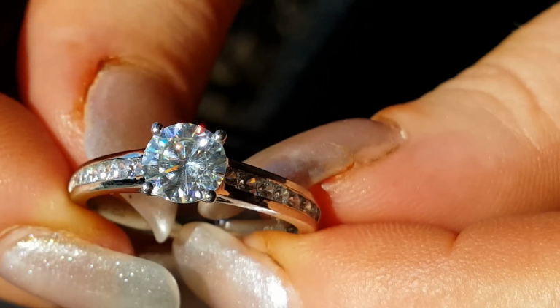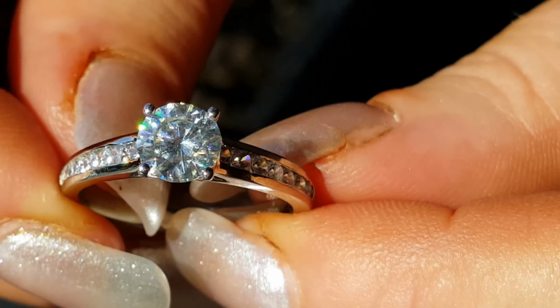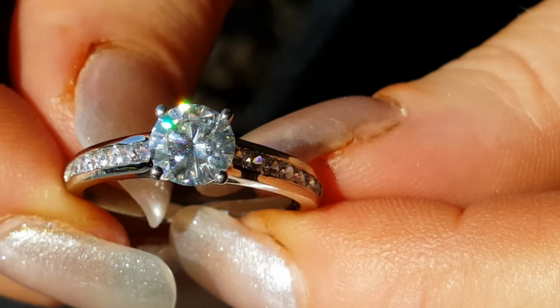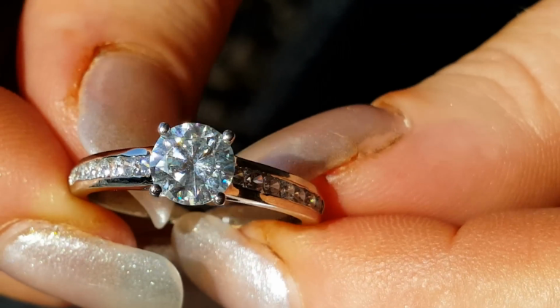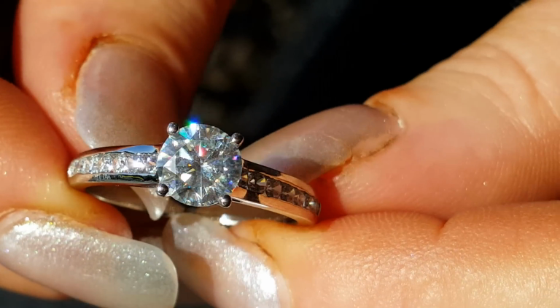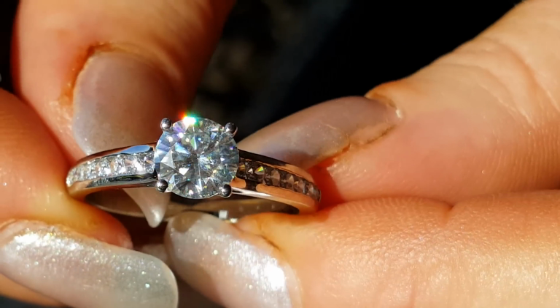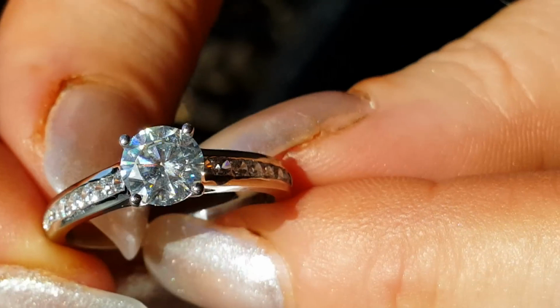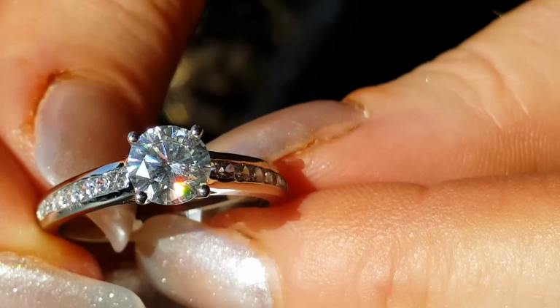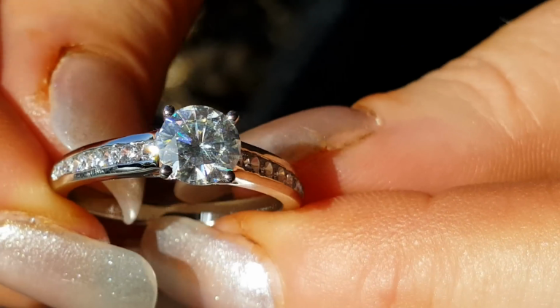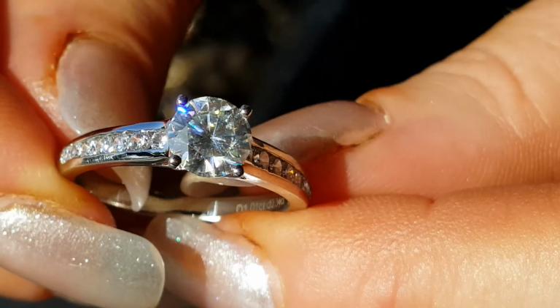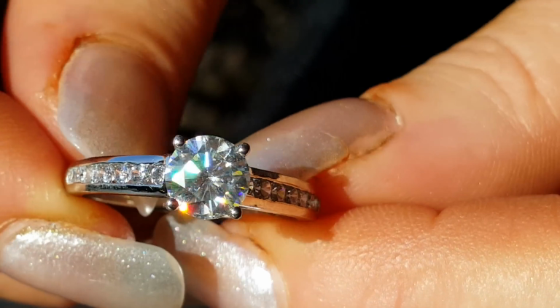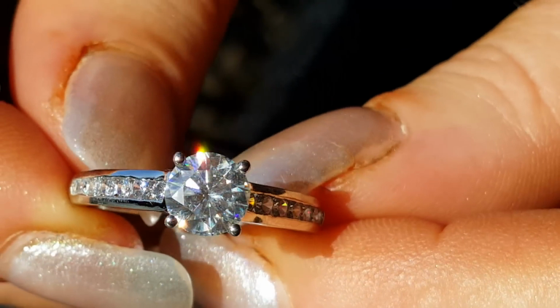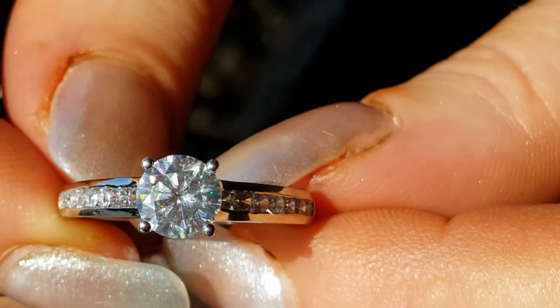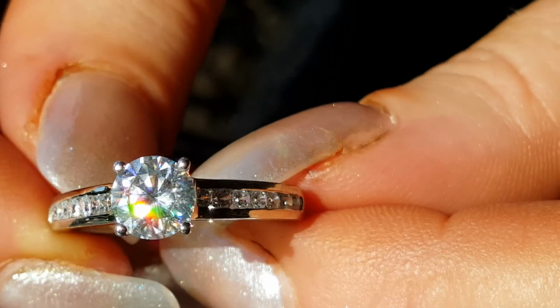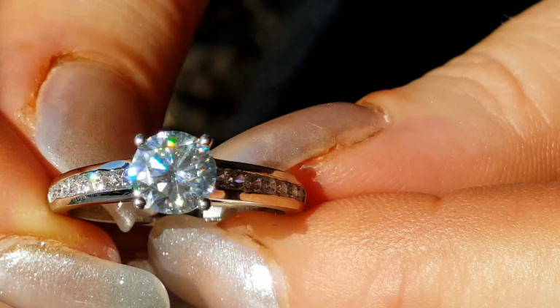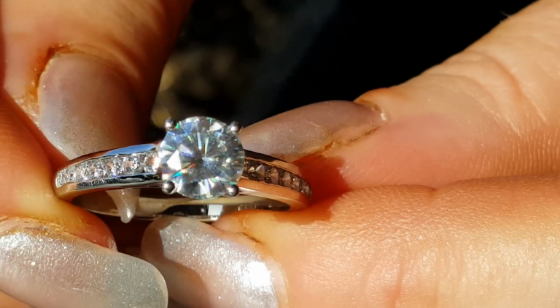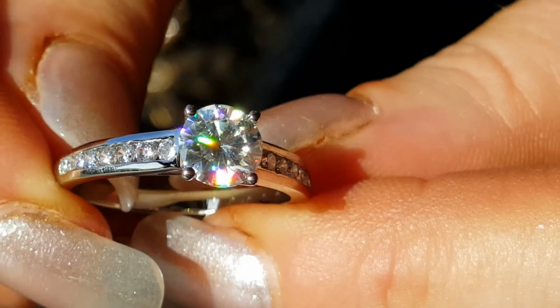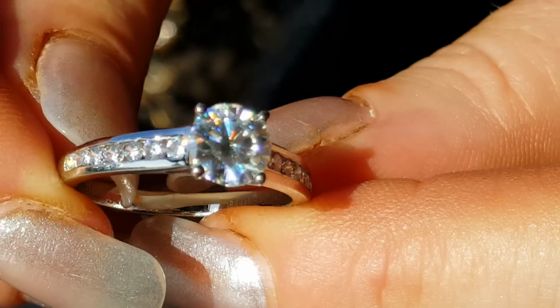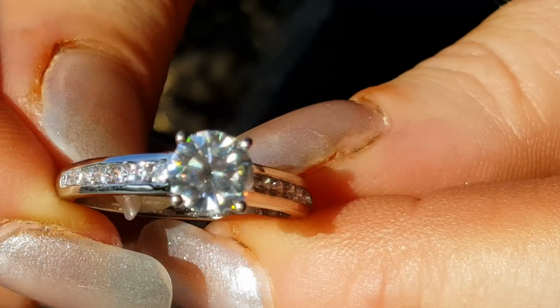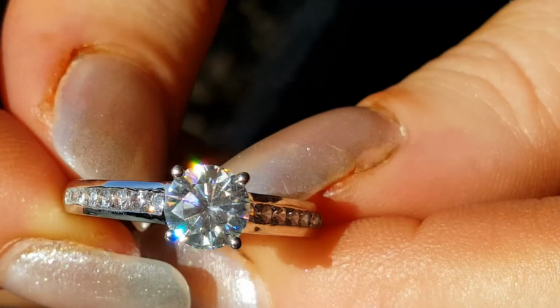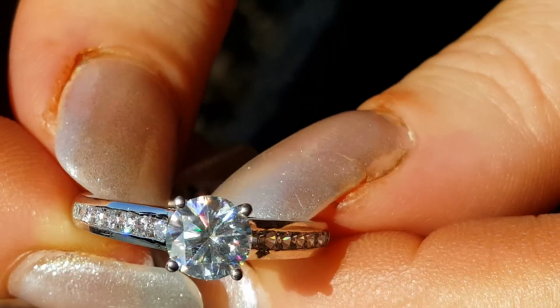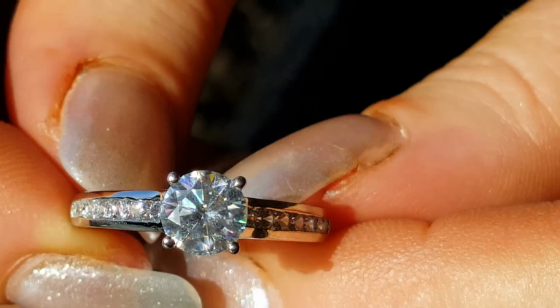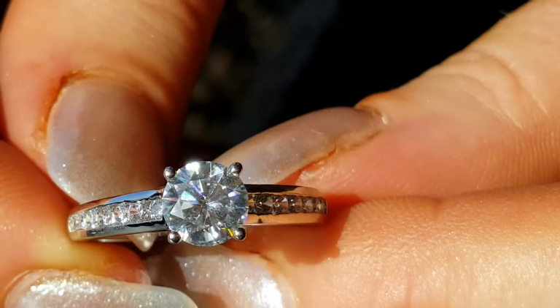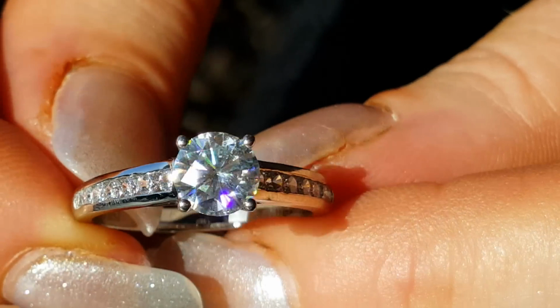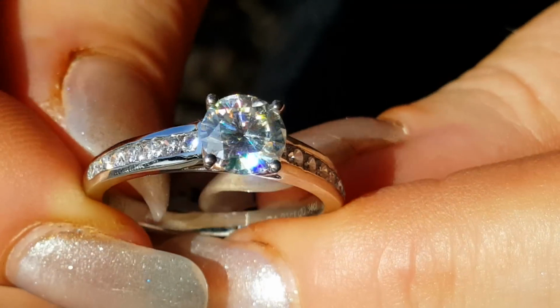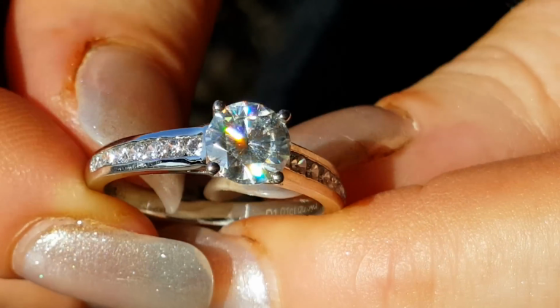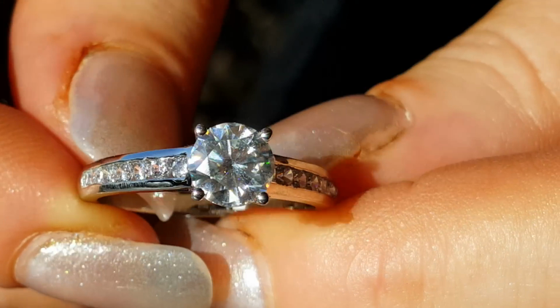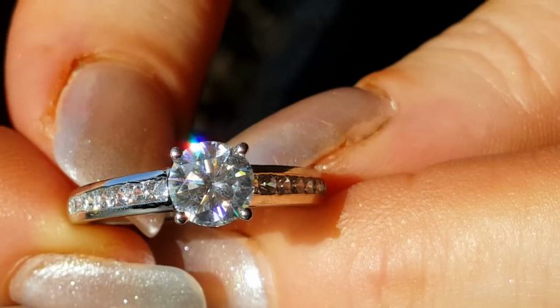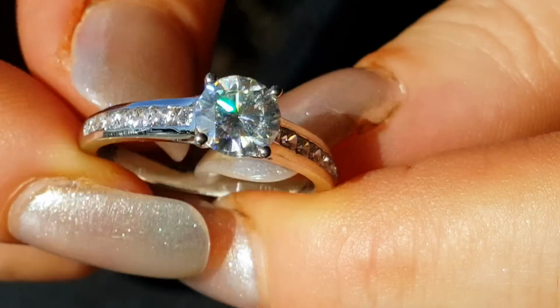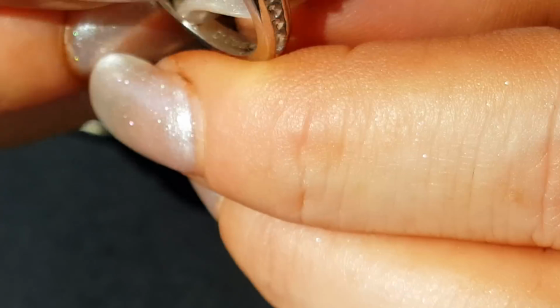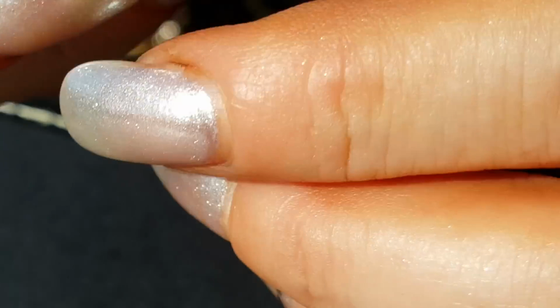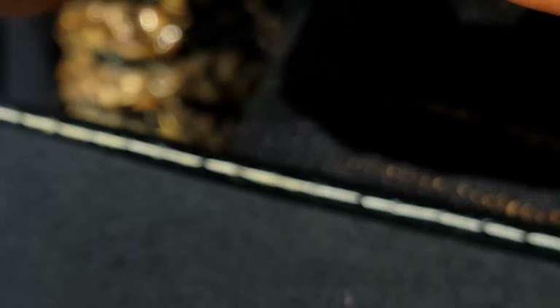There's only one. It's a size 7.5 and it can be resized up or down two sizes.